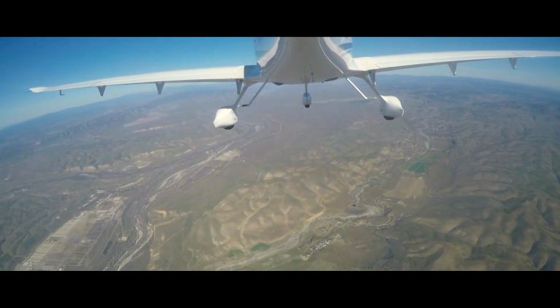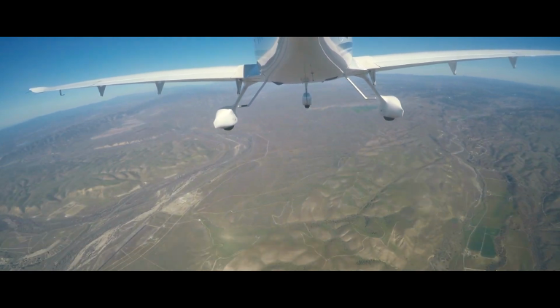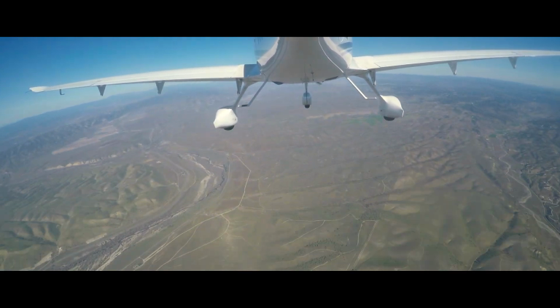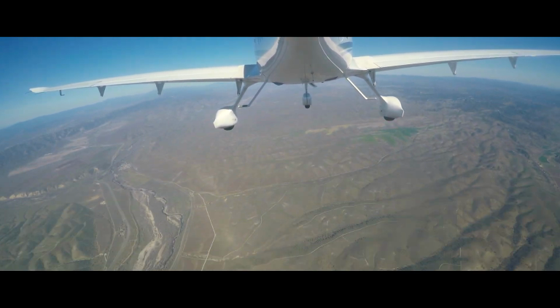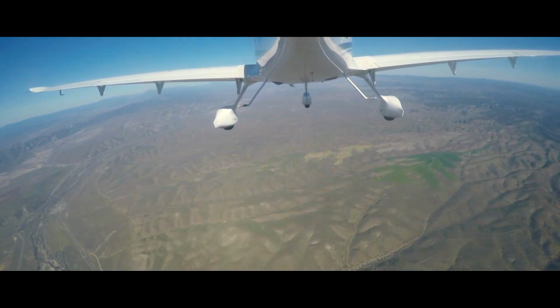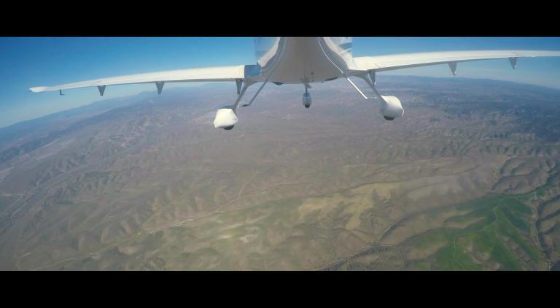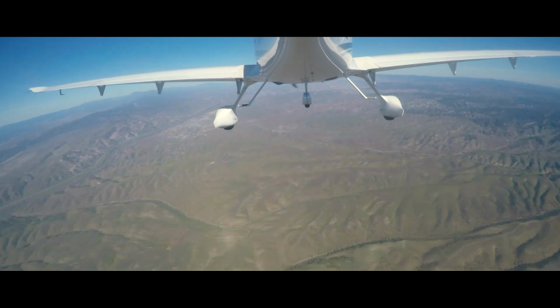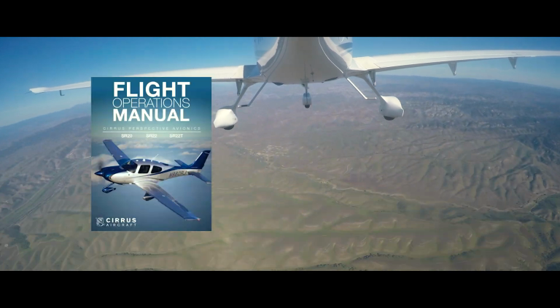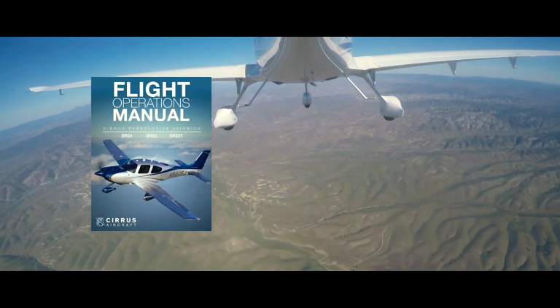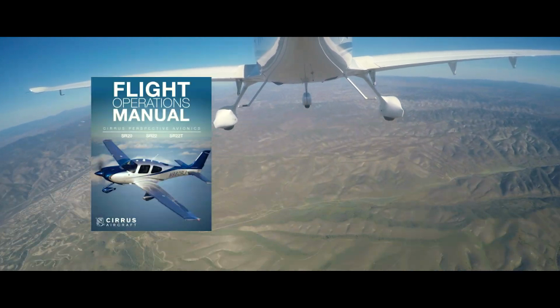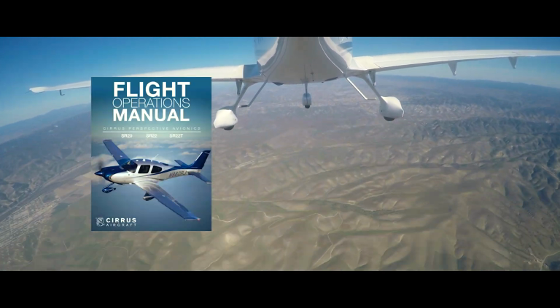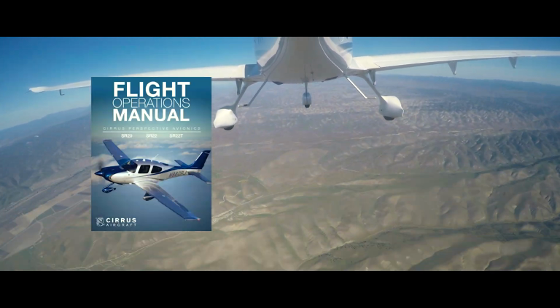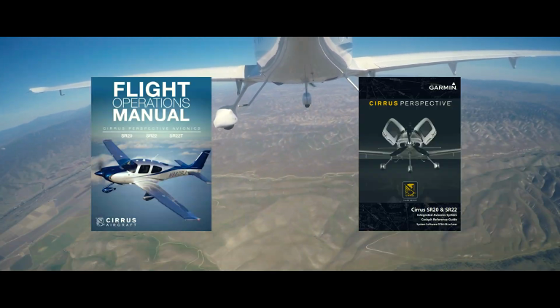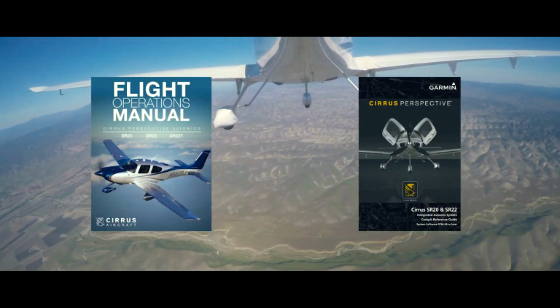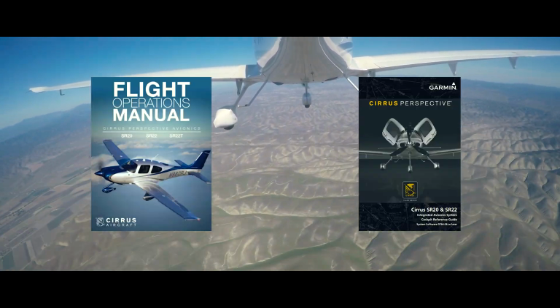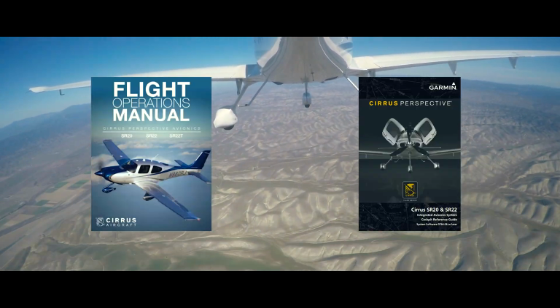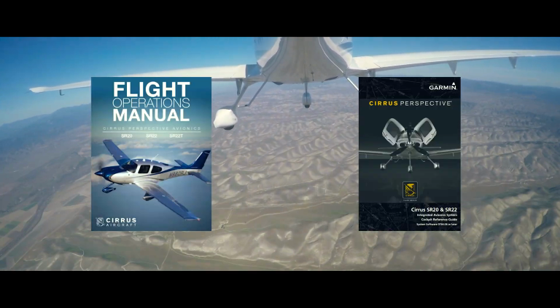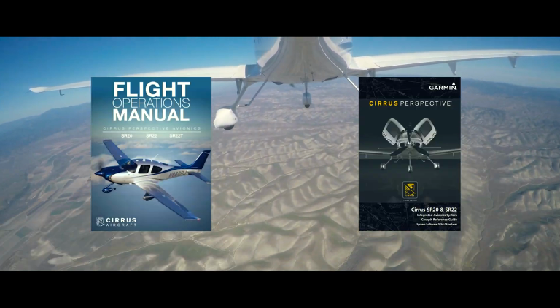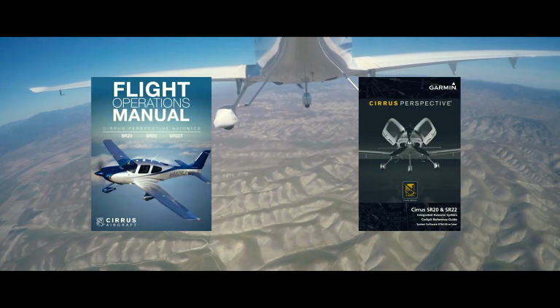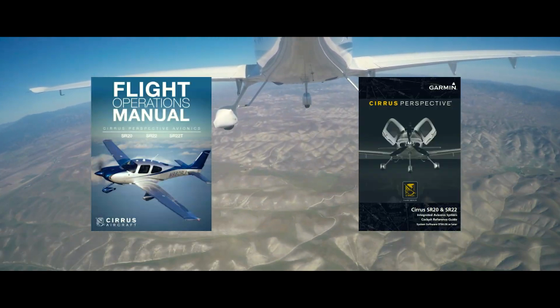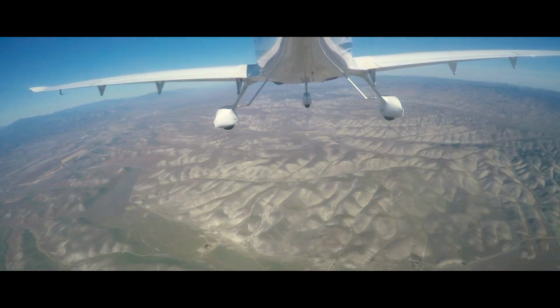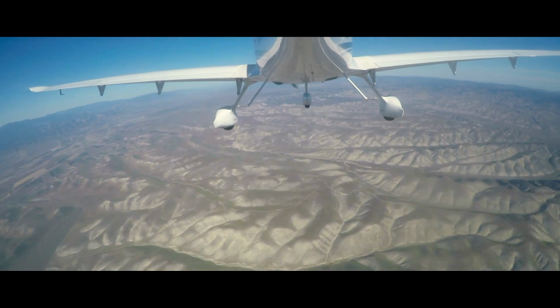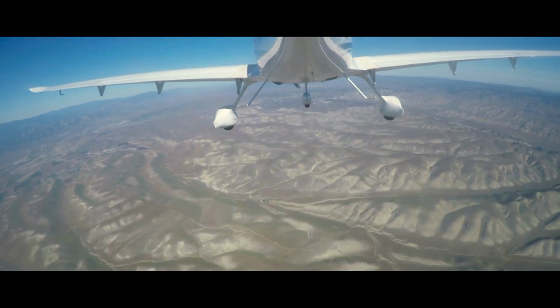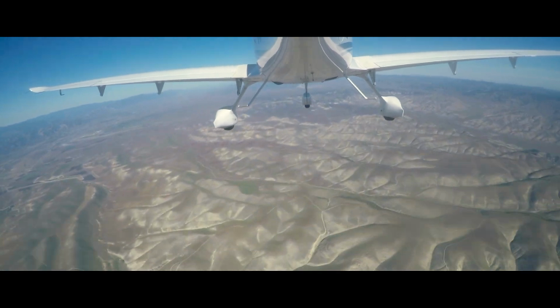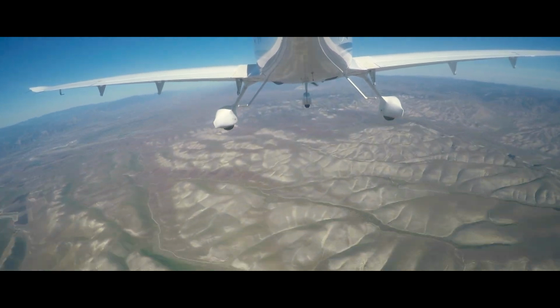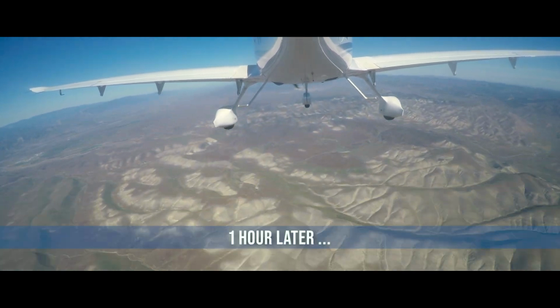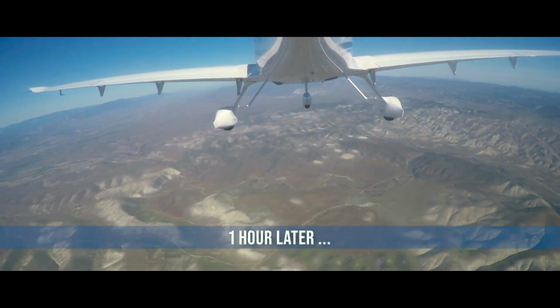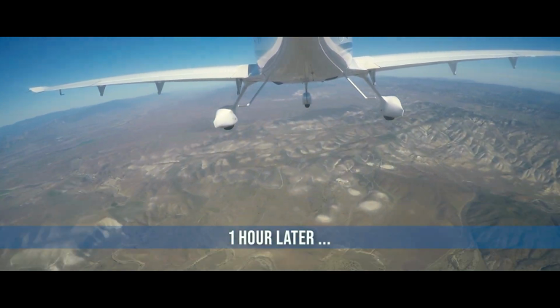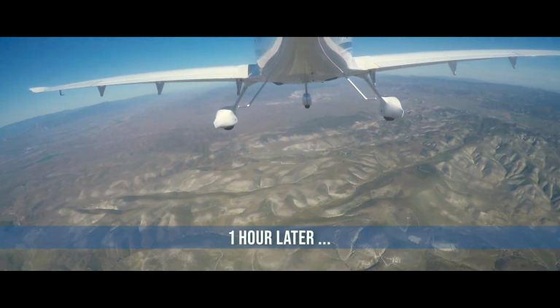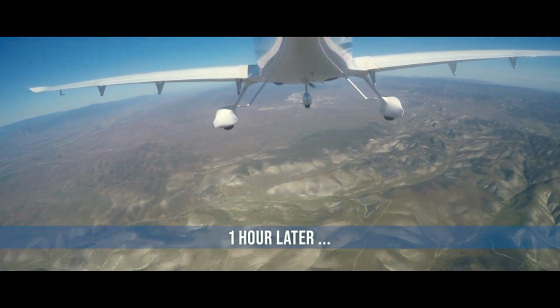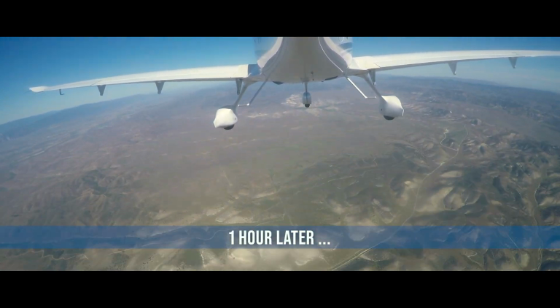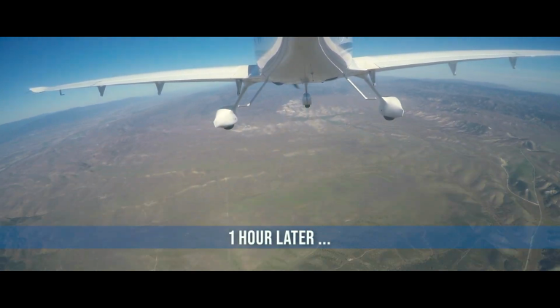I spent a lot of cruise time going through the airplane flight manual and the Garmin handbook, but still couldn't identify the reason. Later on, I just decided to leave it and deal with it after landing.